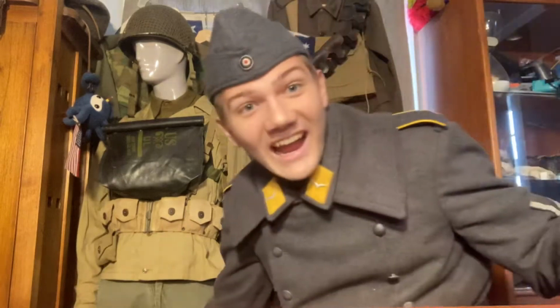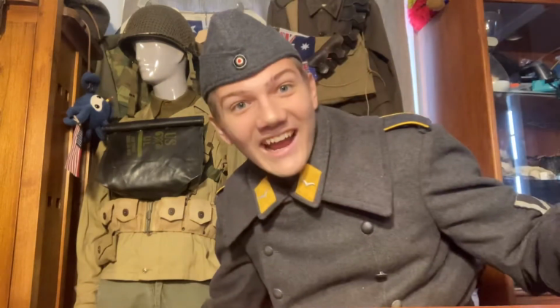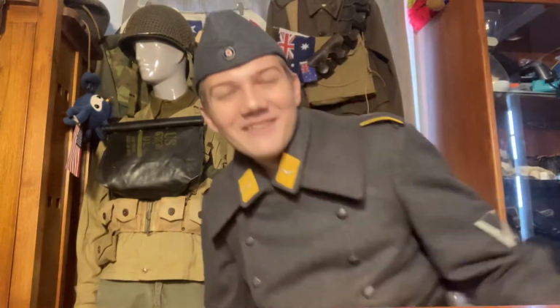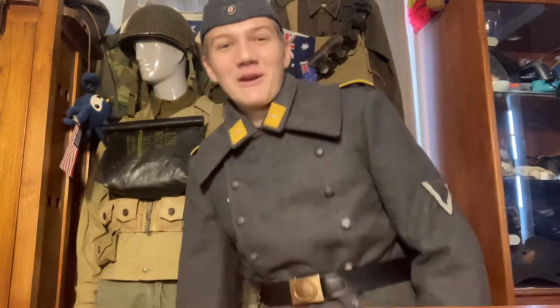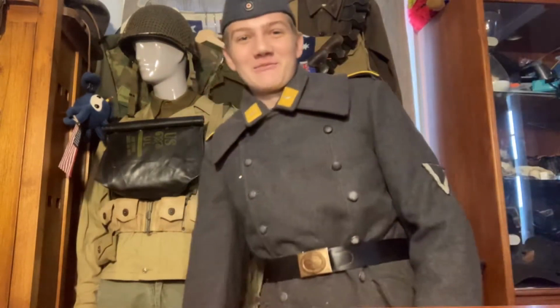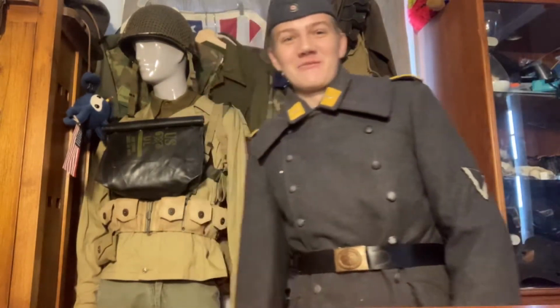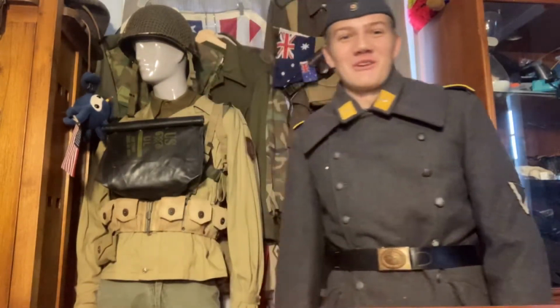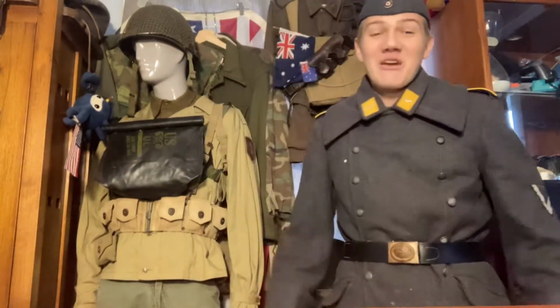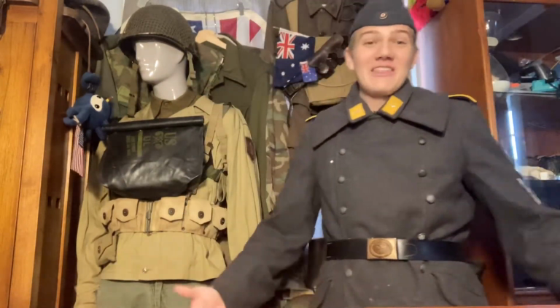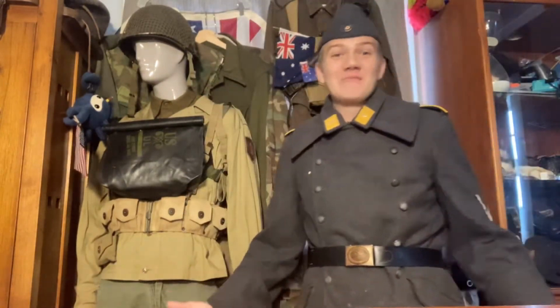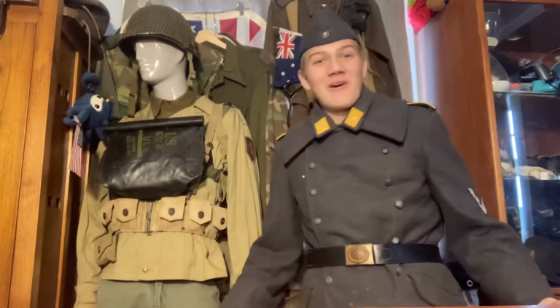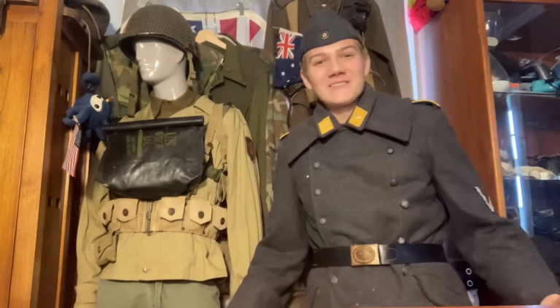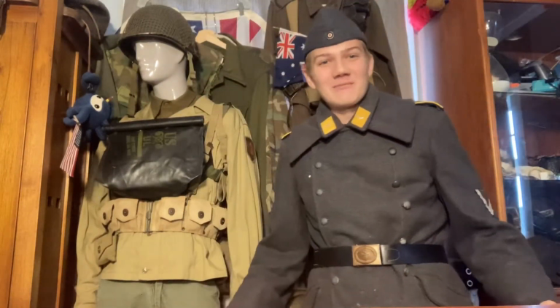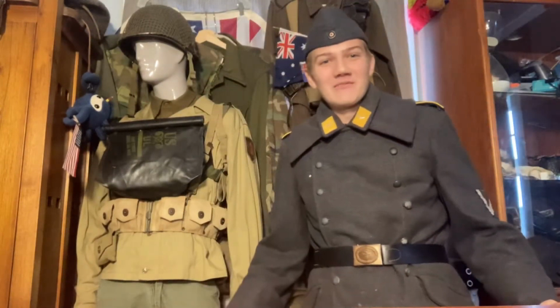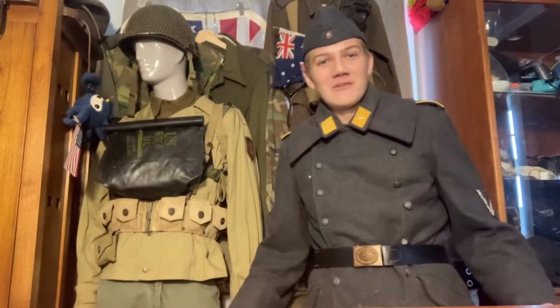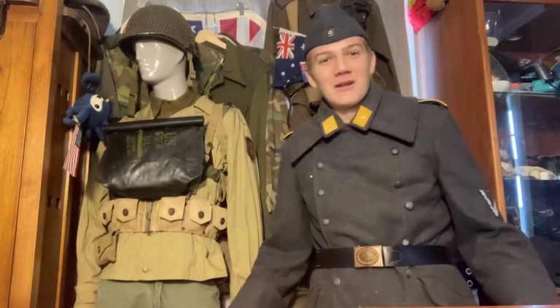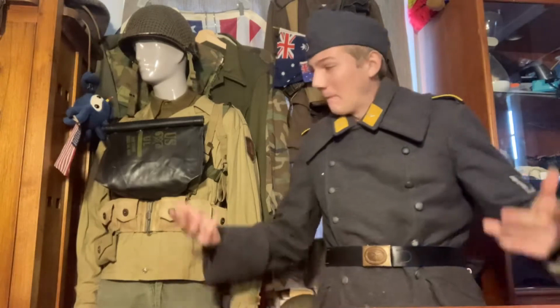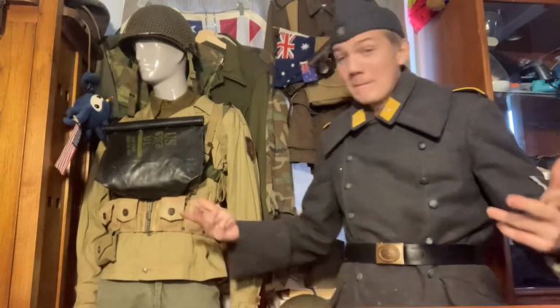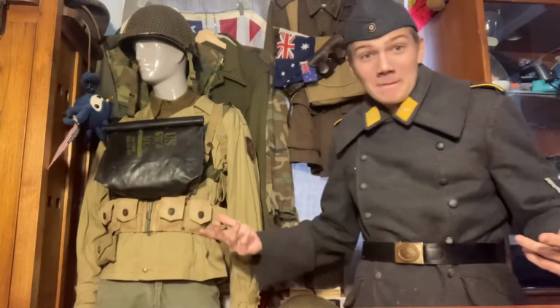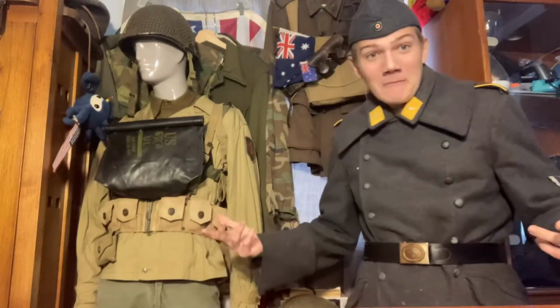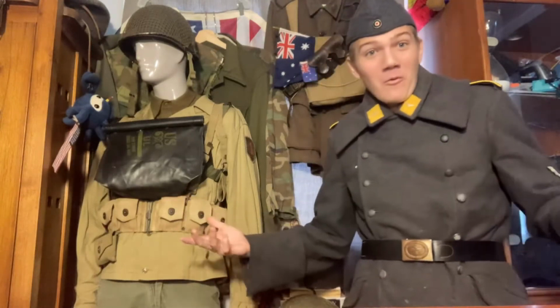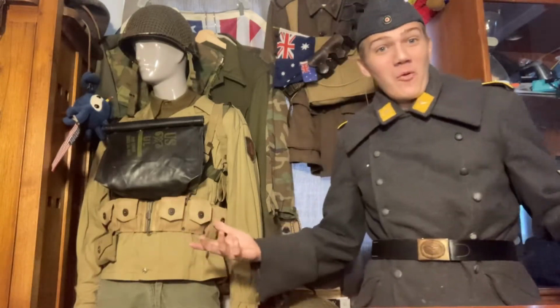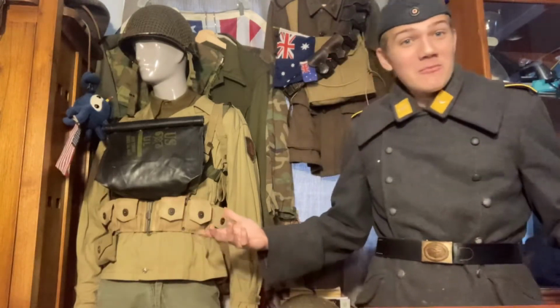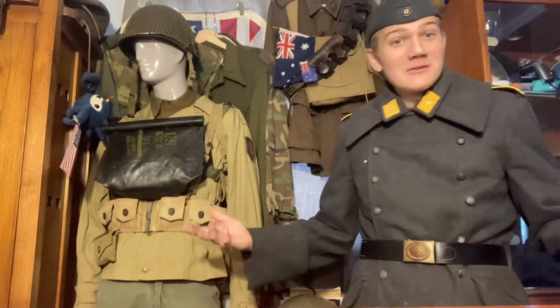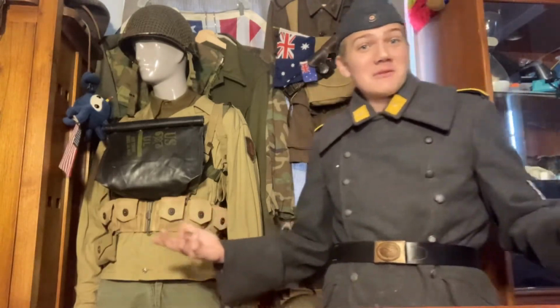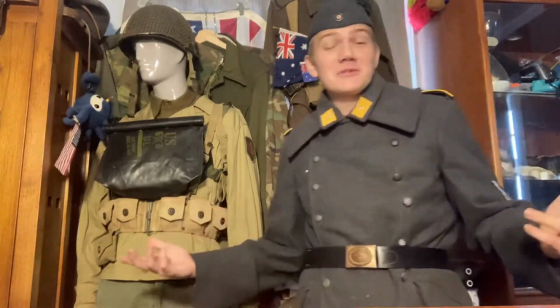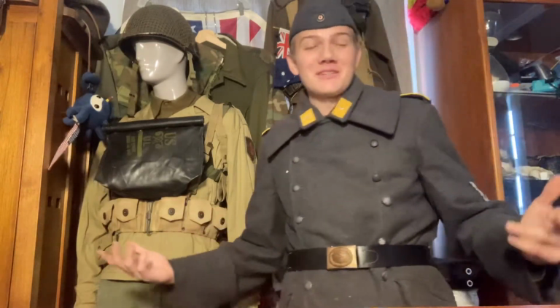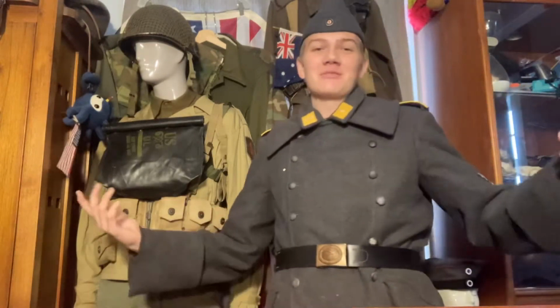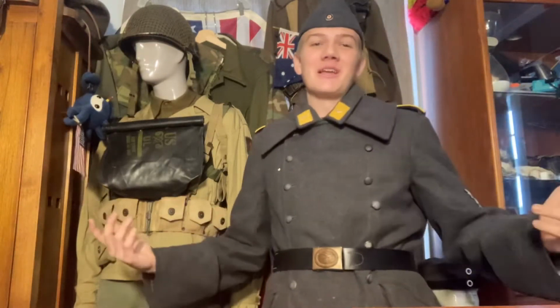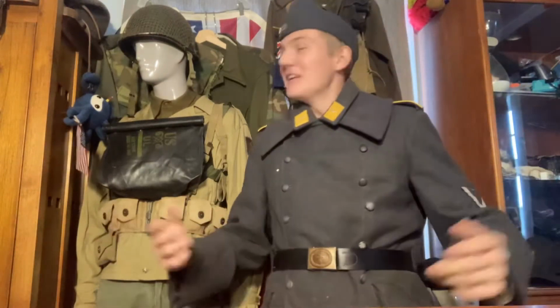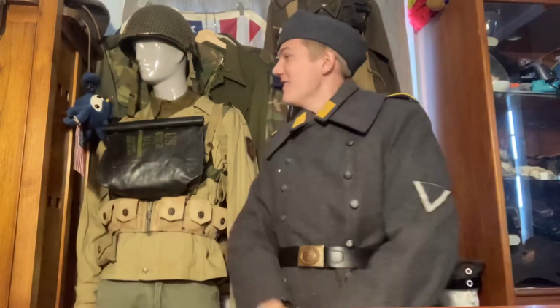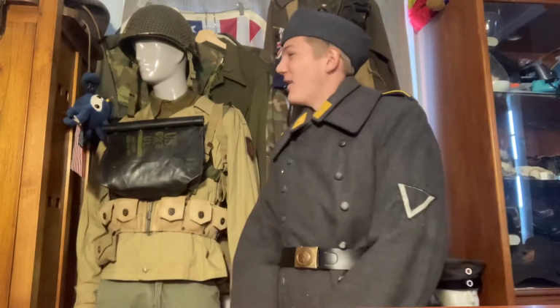Hey, Merry Christmas everyone. I think it's been a while since I put up a video, but why no better time than Christmas? I know it's a little late.